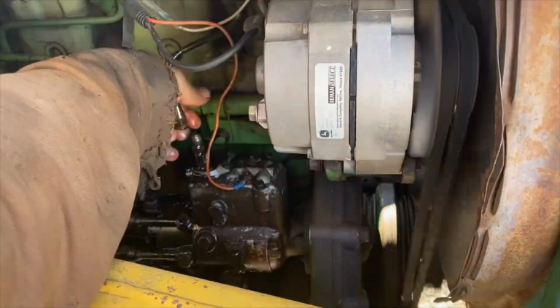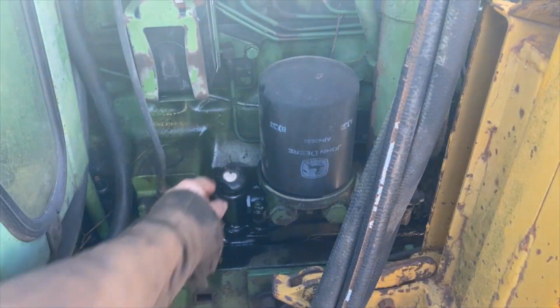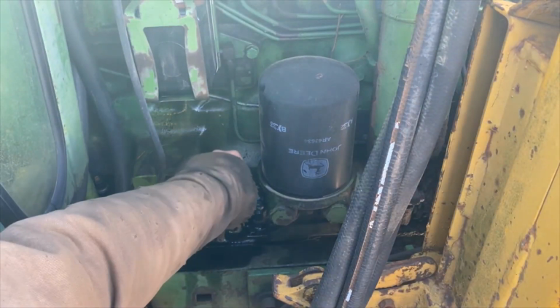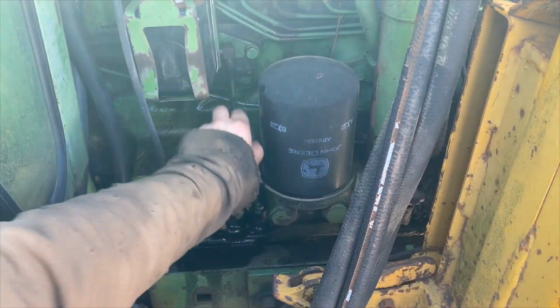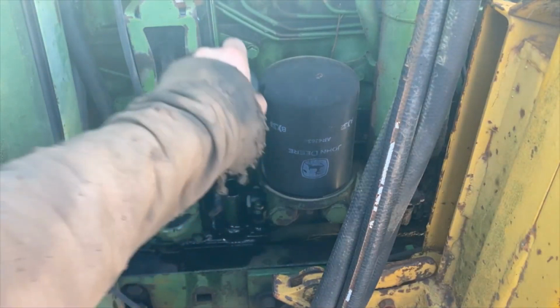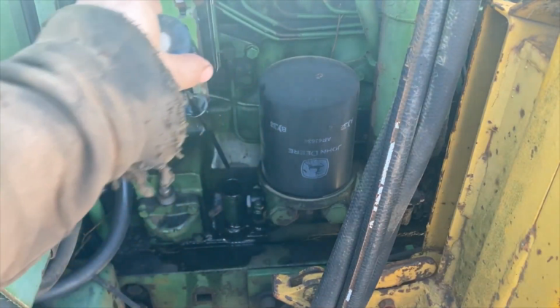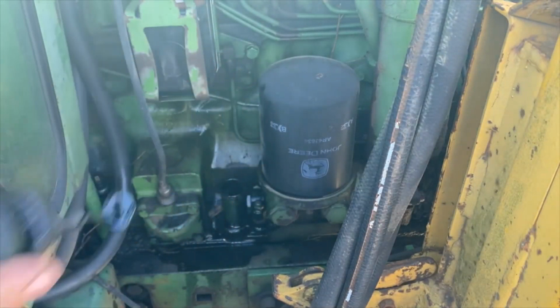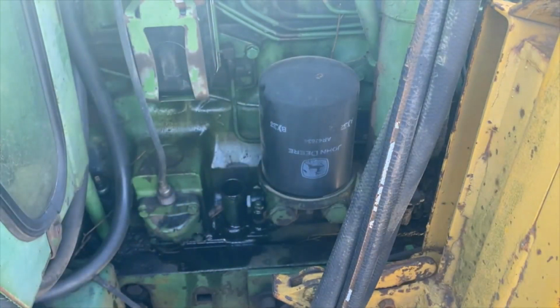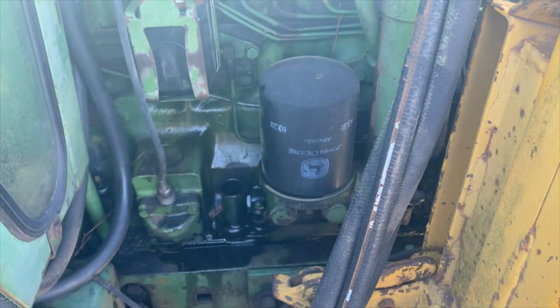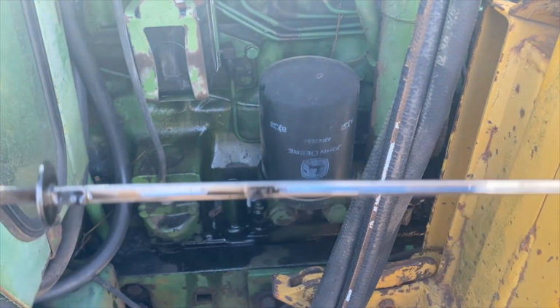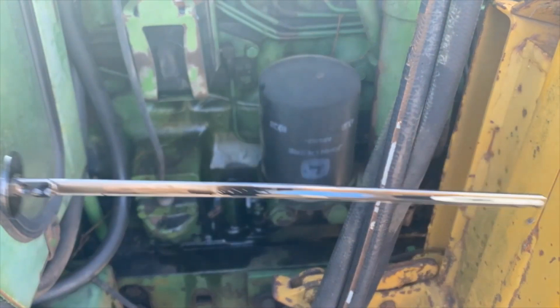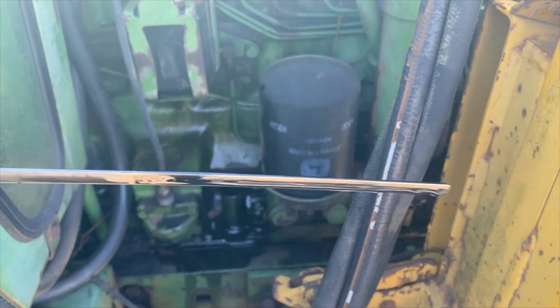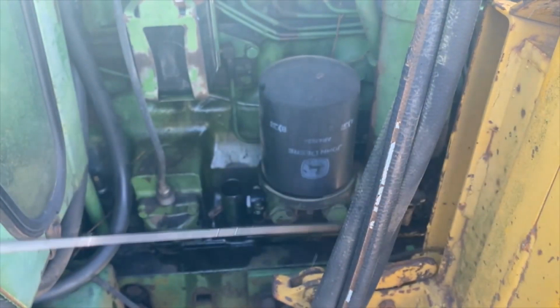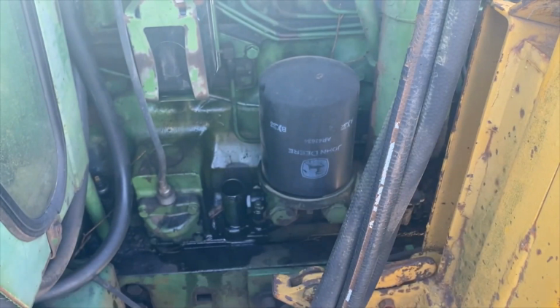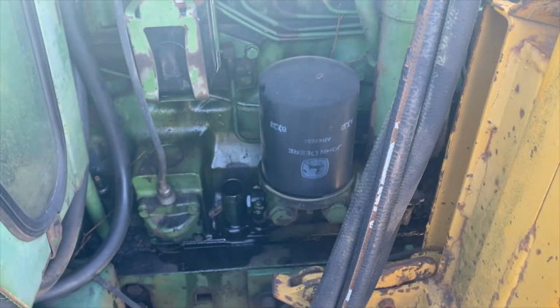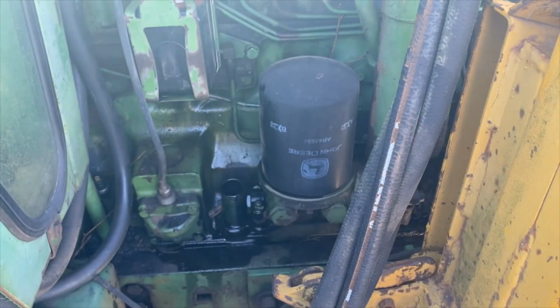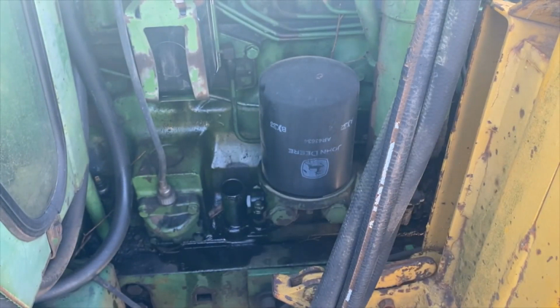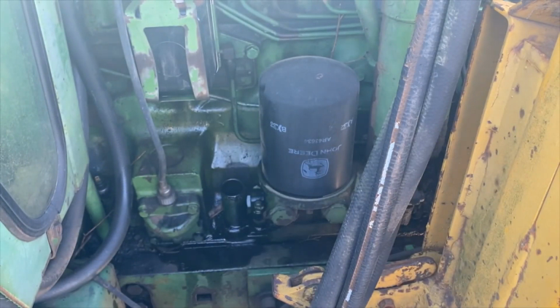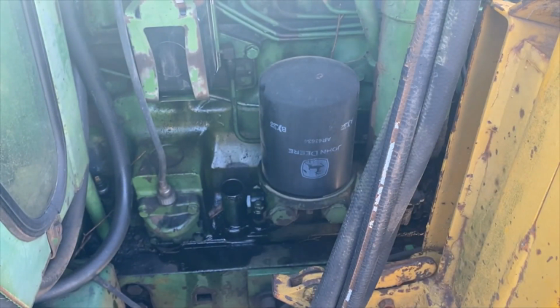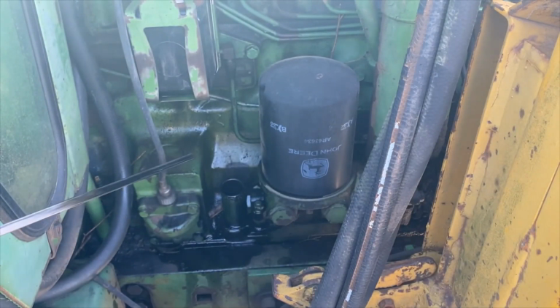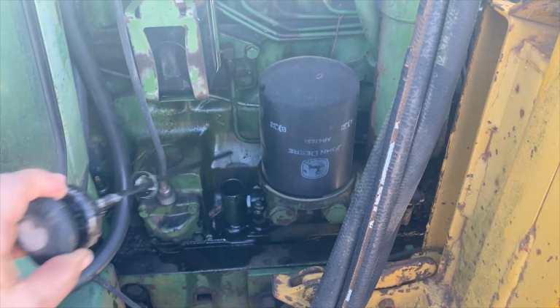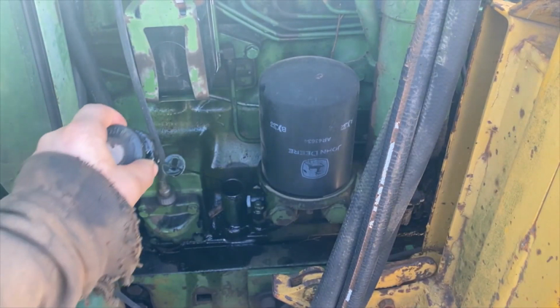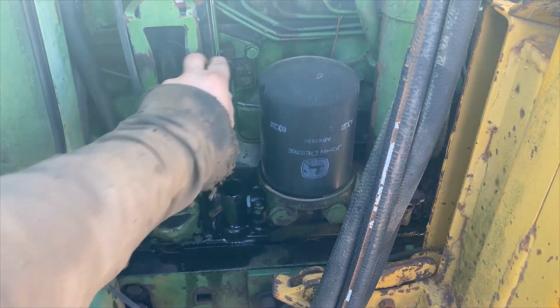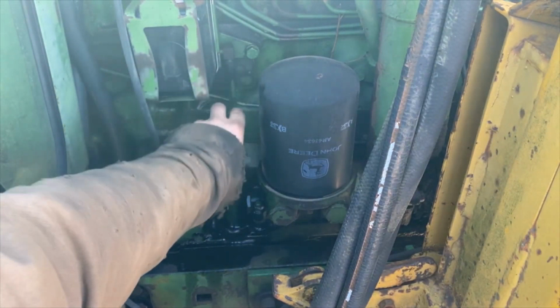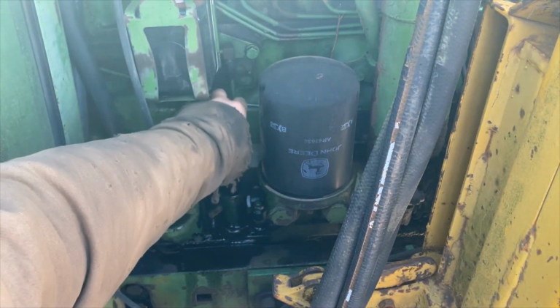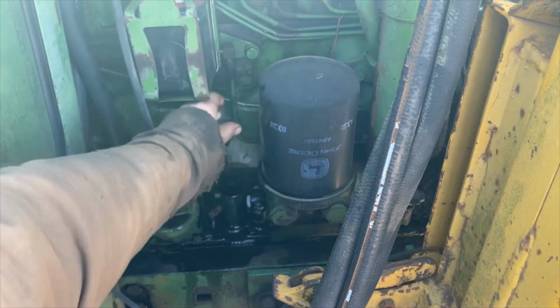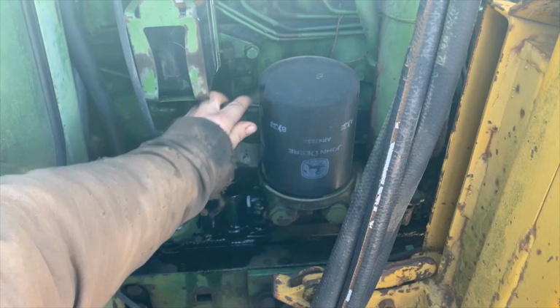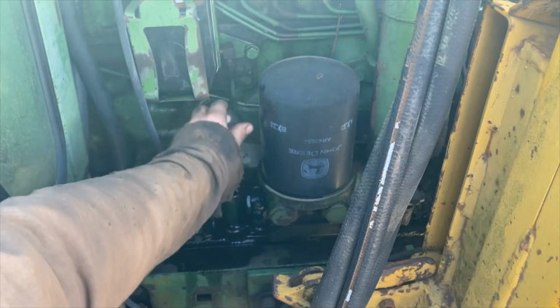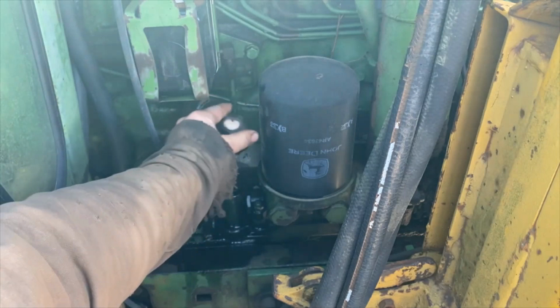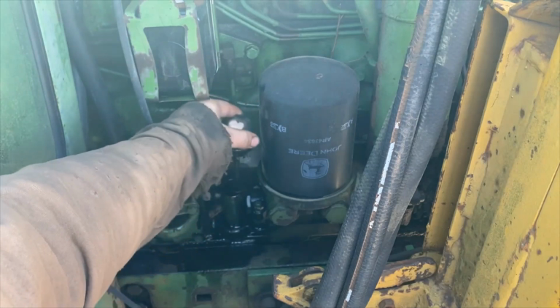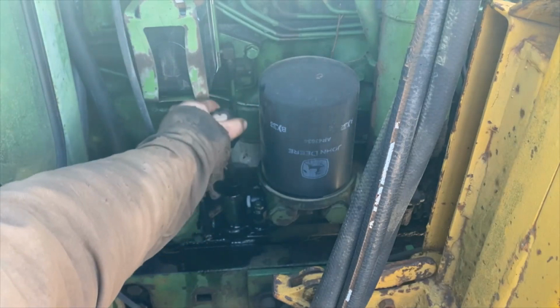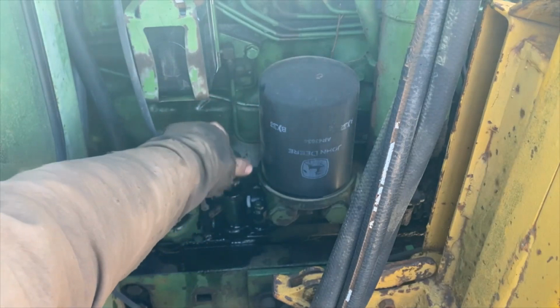The other big indicator is it's way over full on oil. It smells very thin and smells like diesel. So you know the cup seals are bad and it's pushing diesel into the motor.